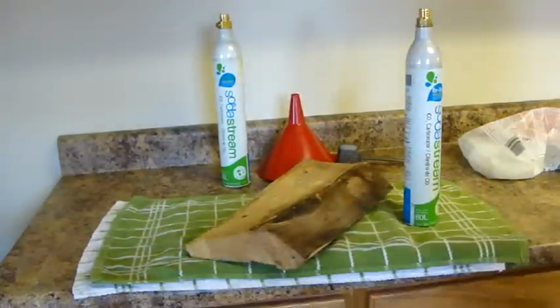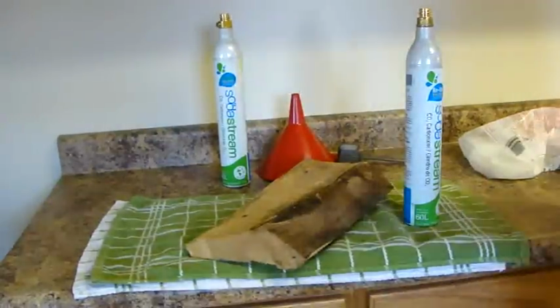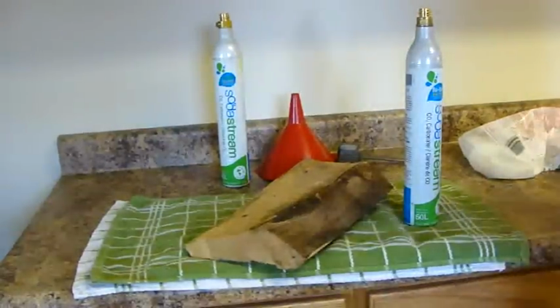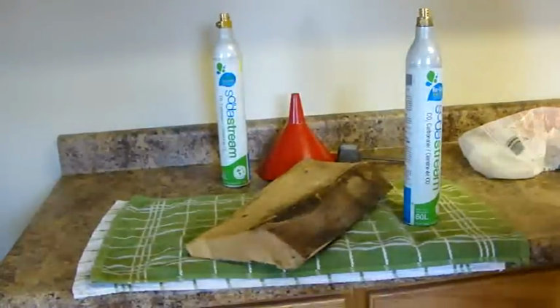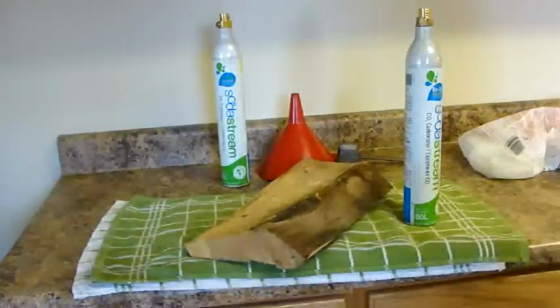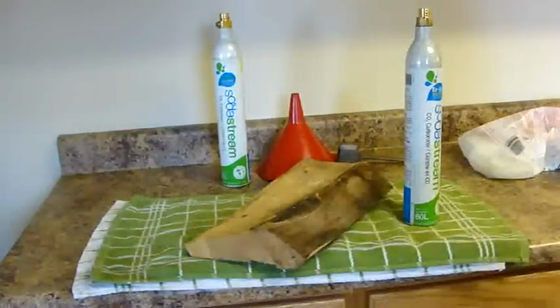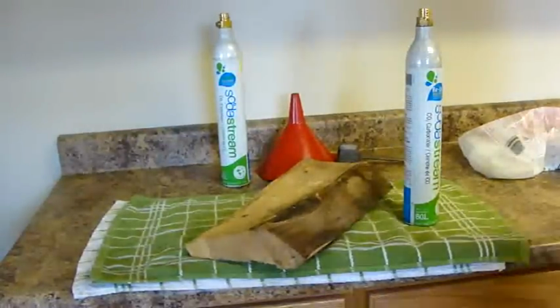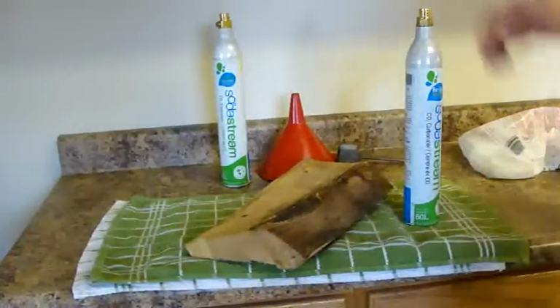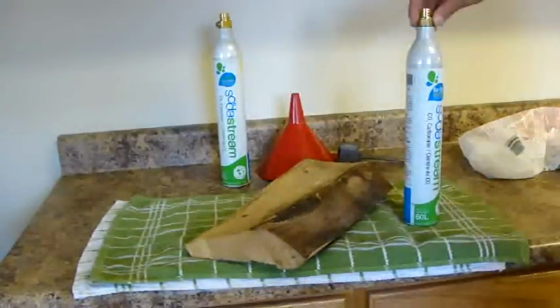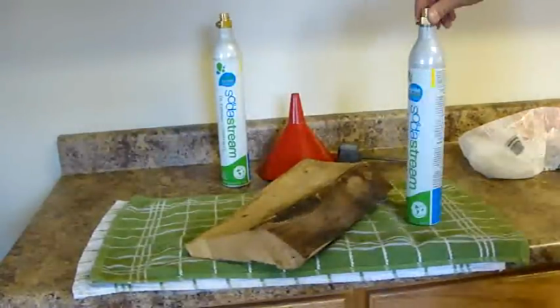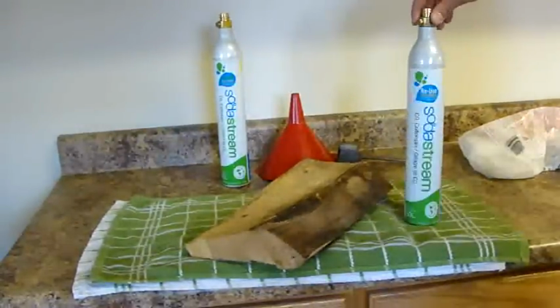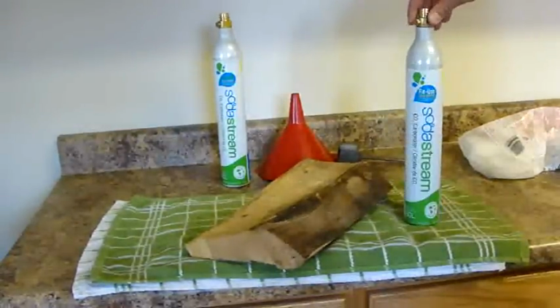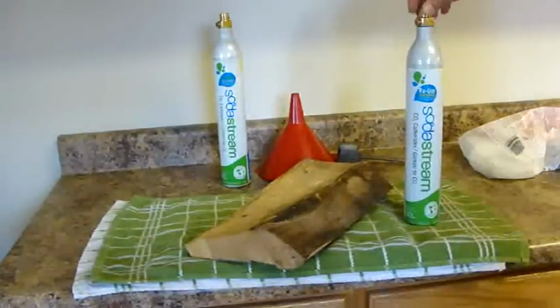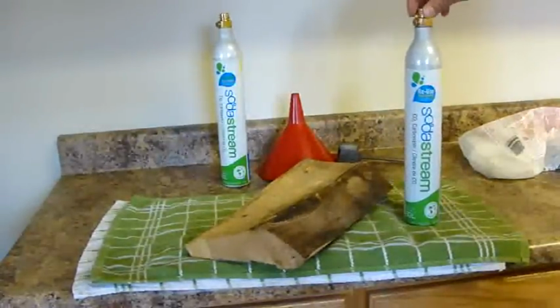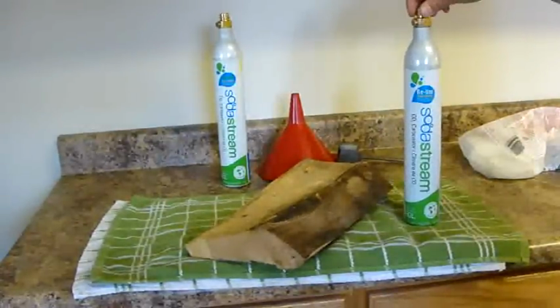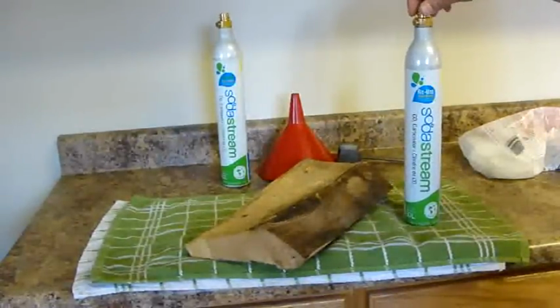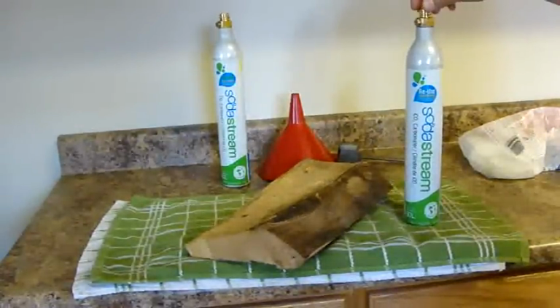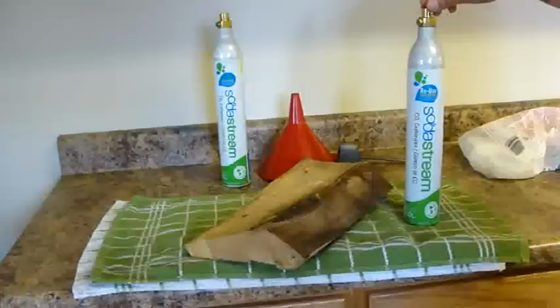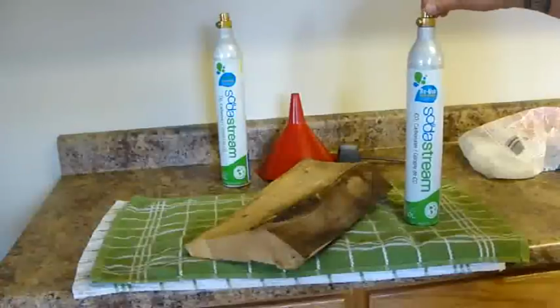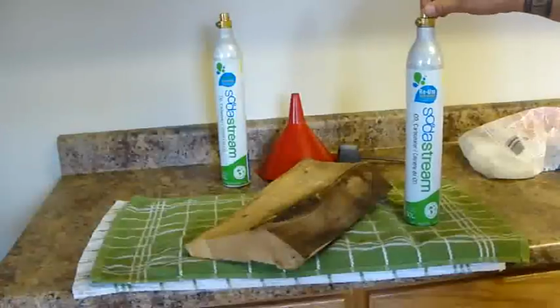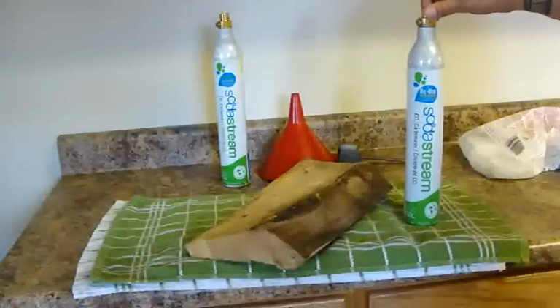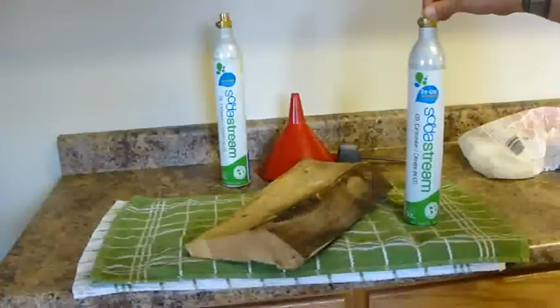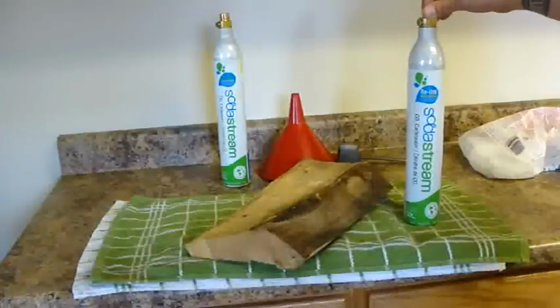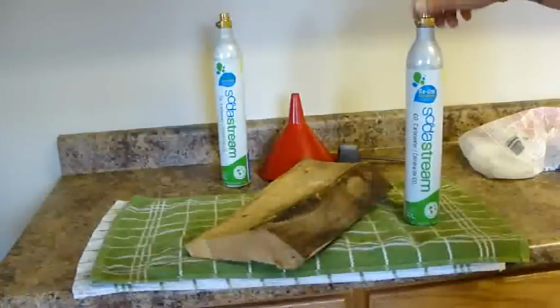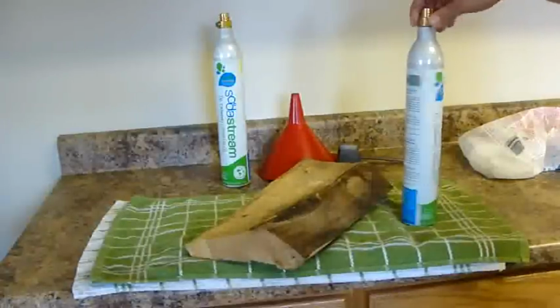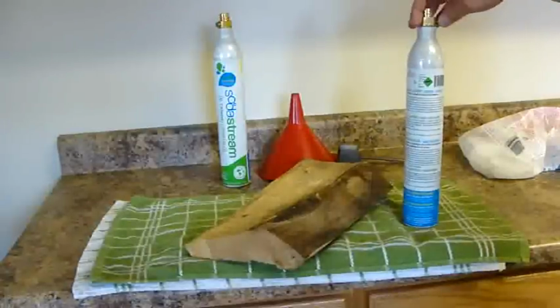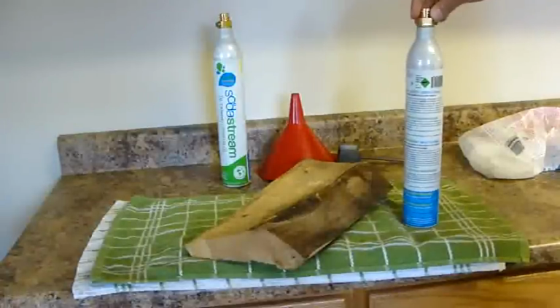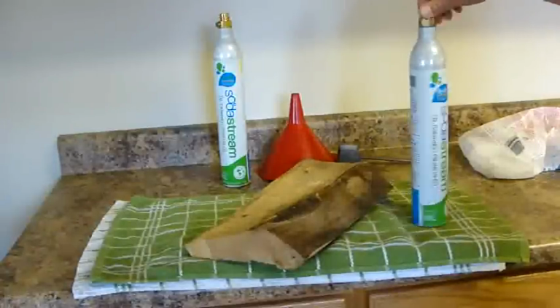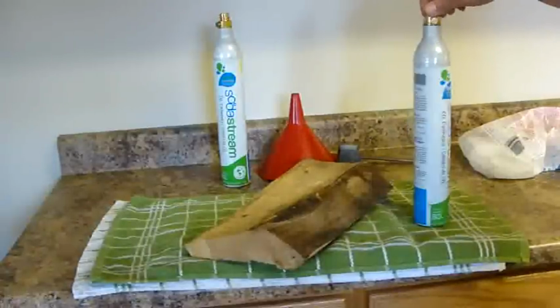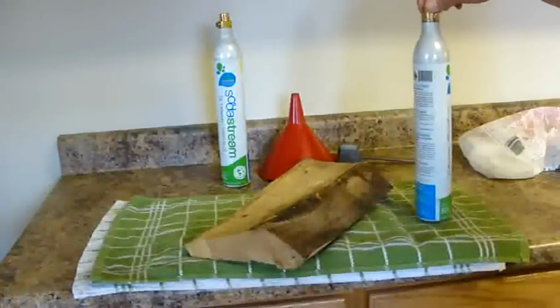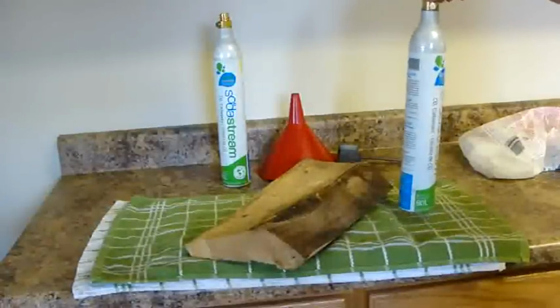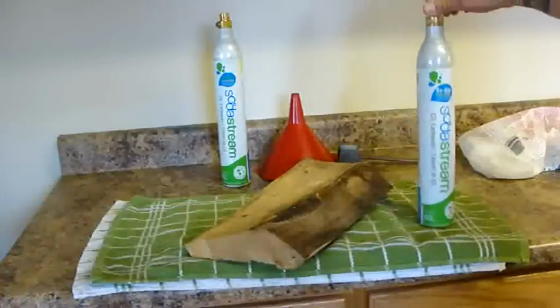This video is going to show you how to fill up these CO2 SodaStream cylinders for about $1.50, when if you take them for an exchange, they're about $15.